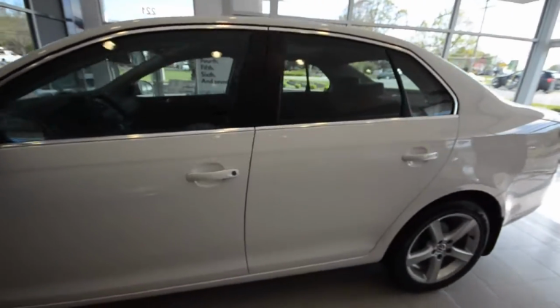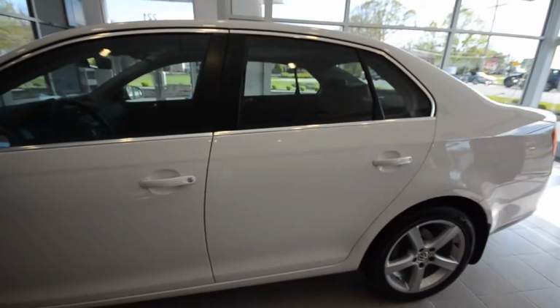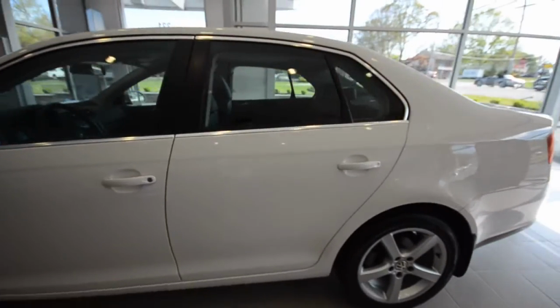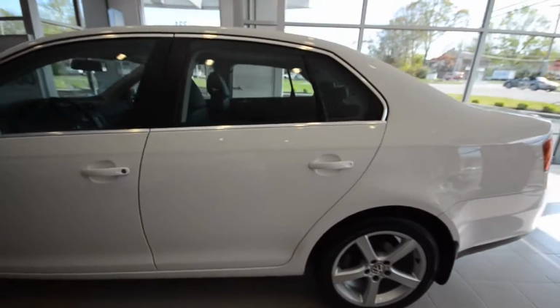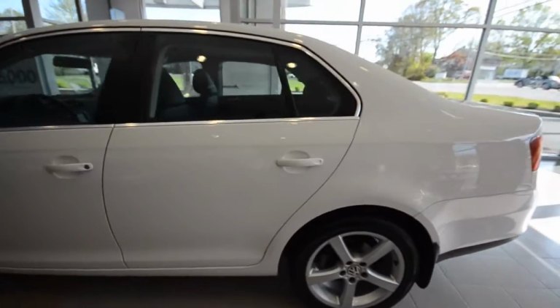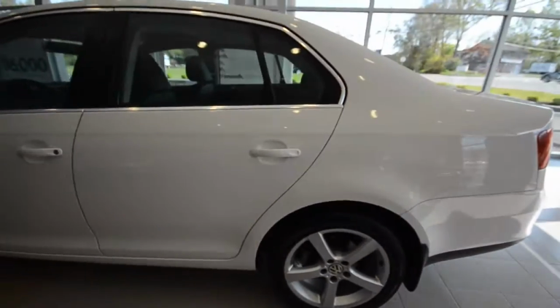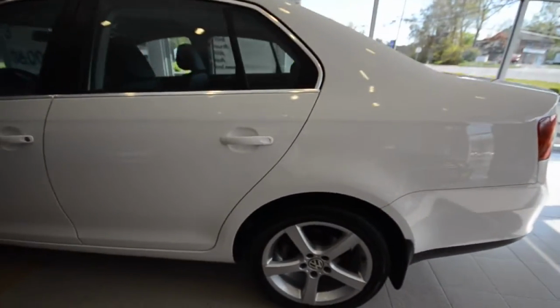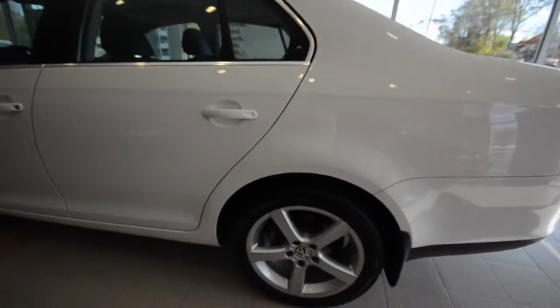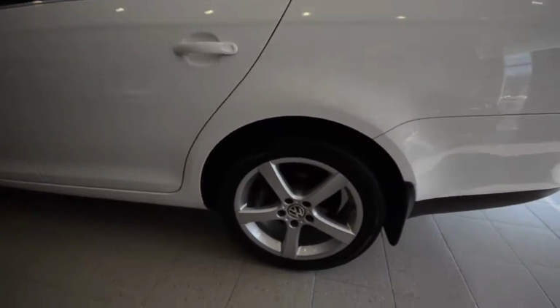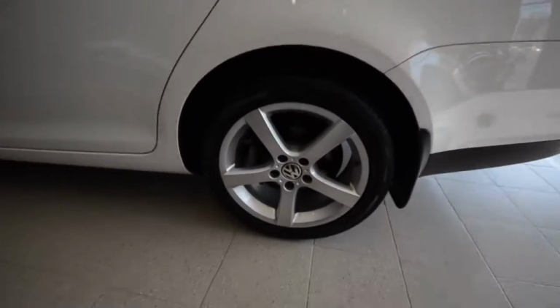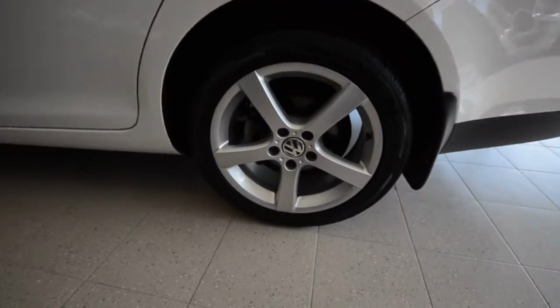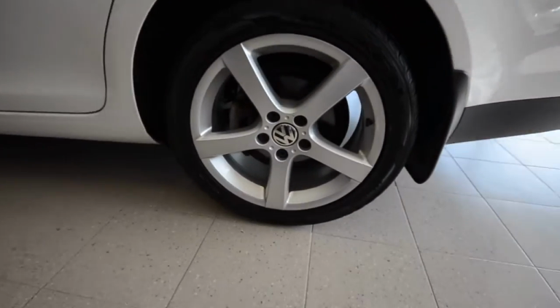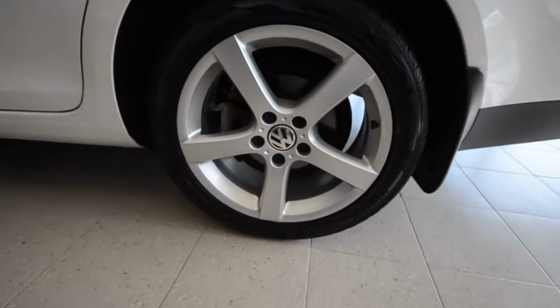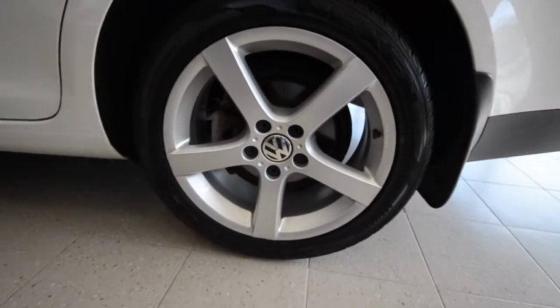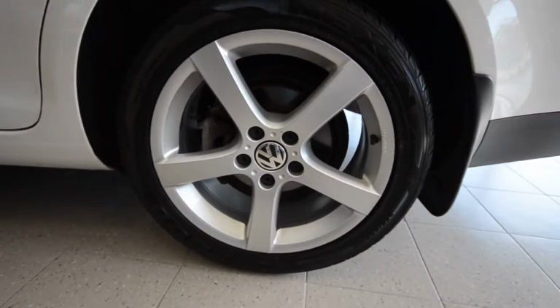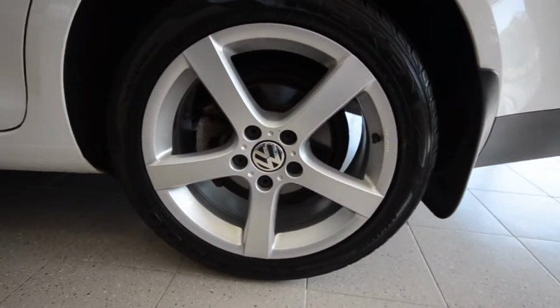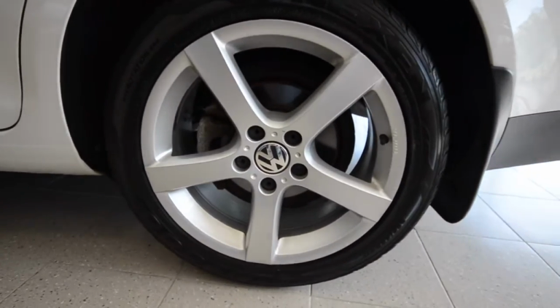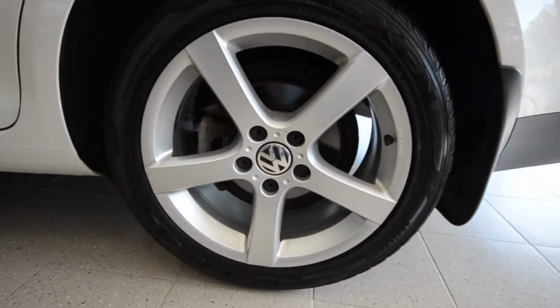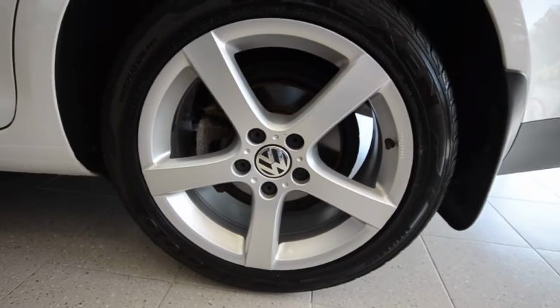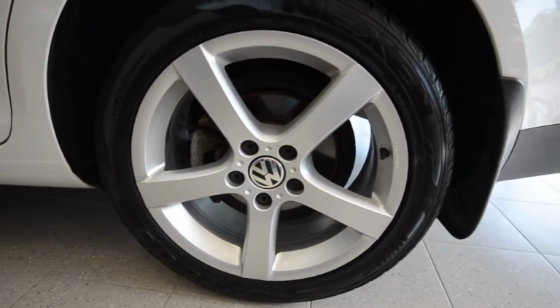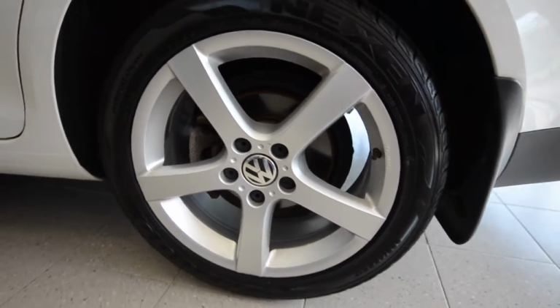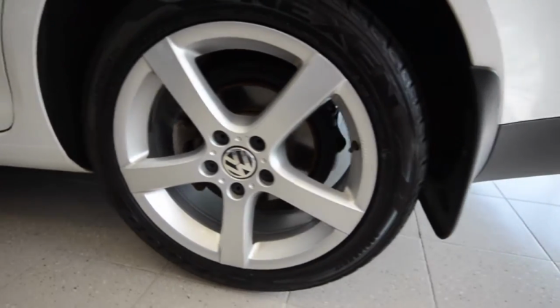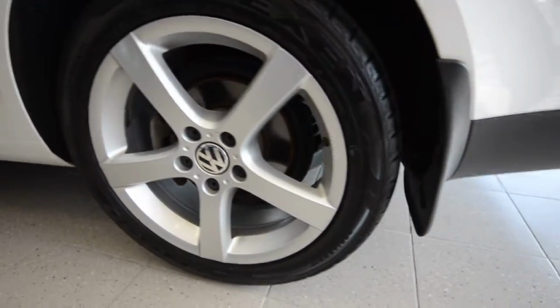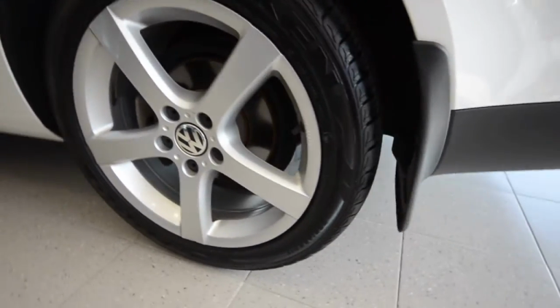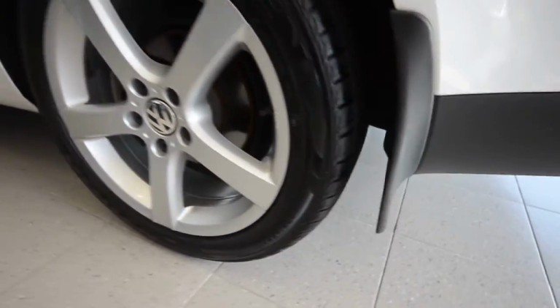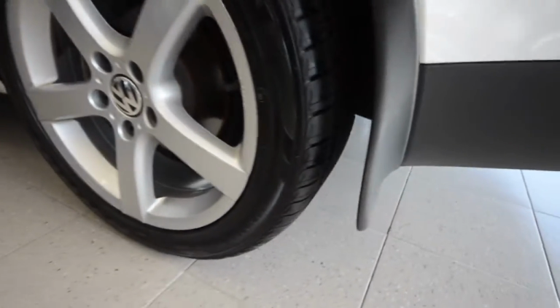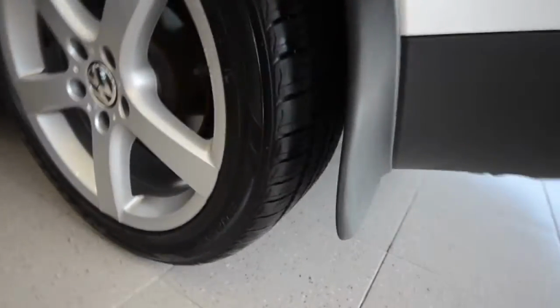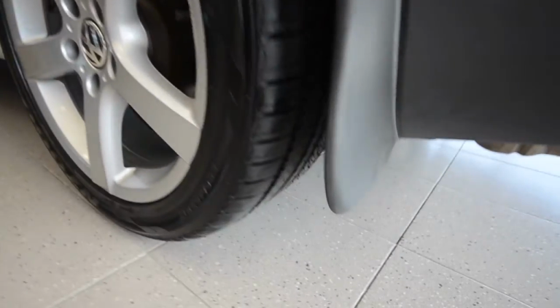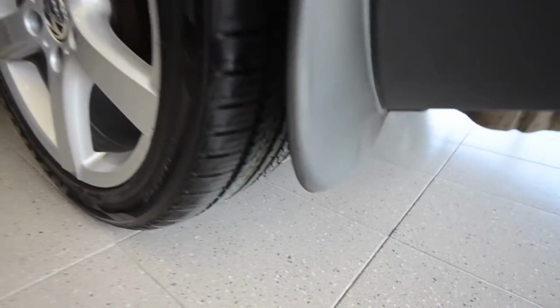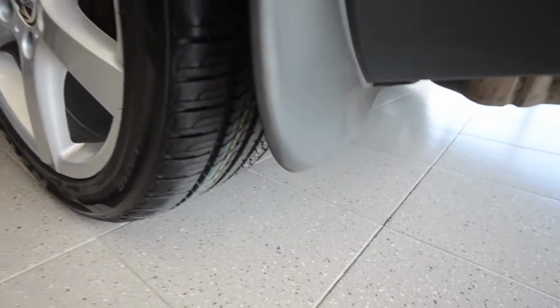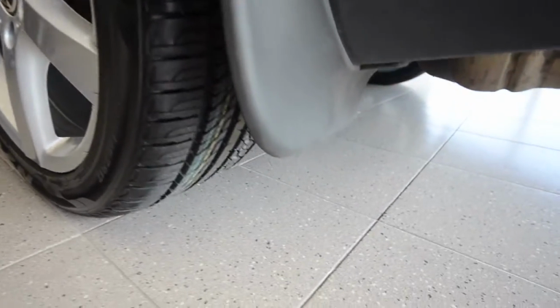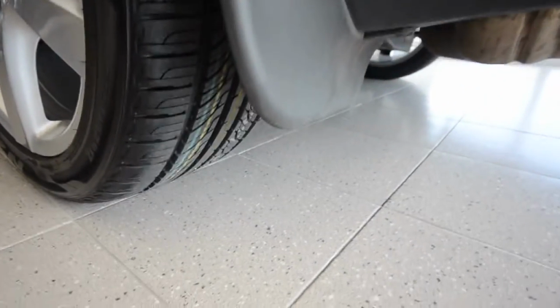Nice color here. This has the optional 17-inch alloy wheels. These are goals with brand new tires and splash guards.